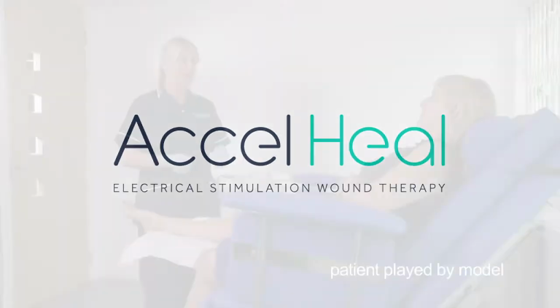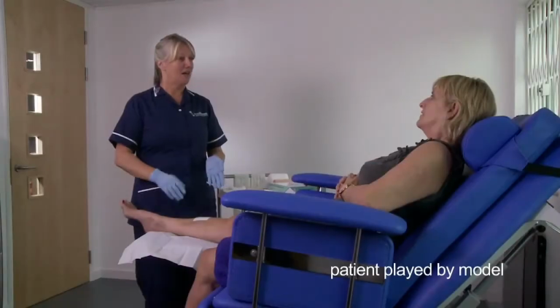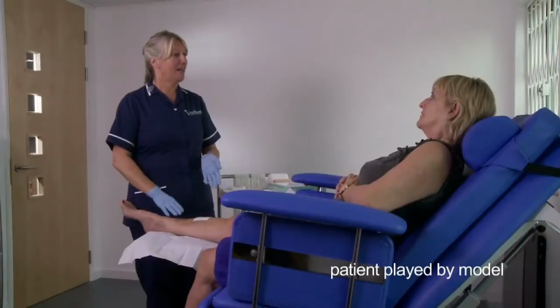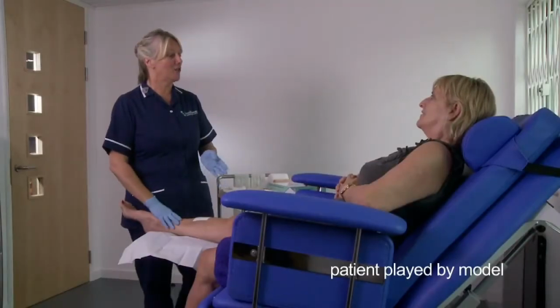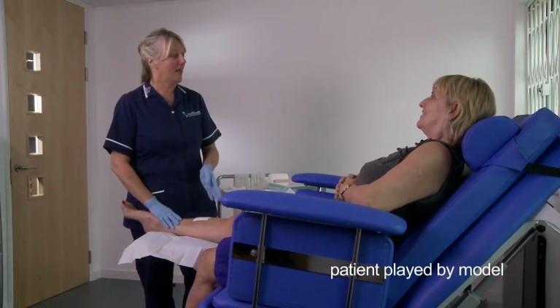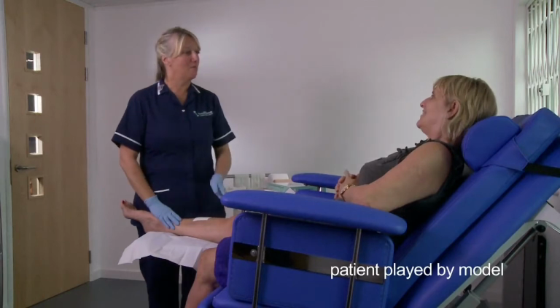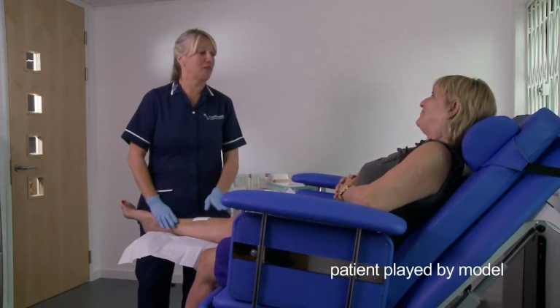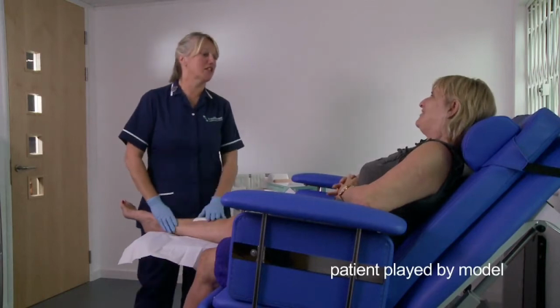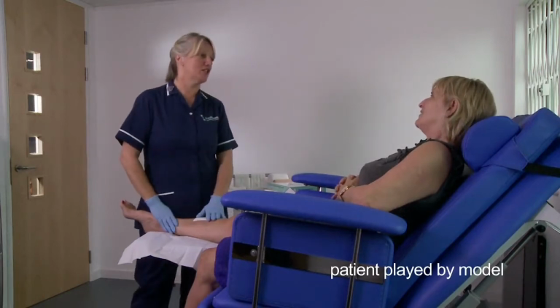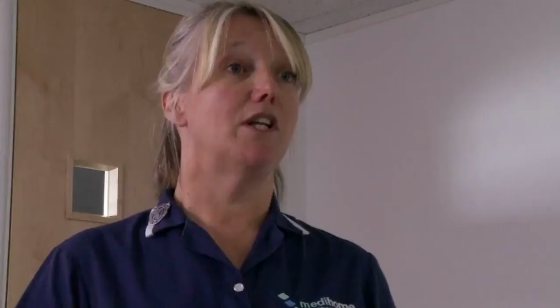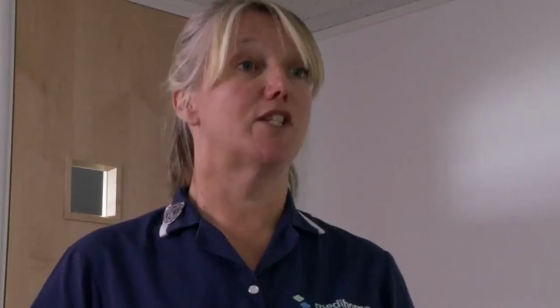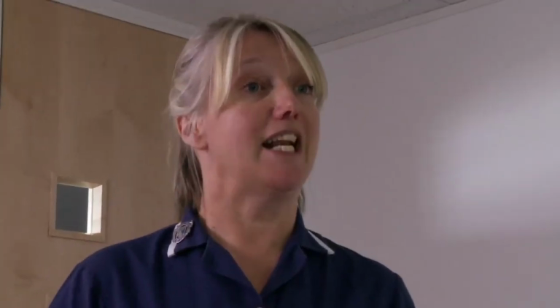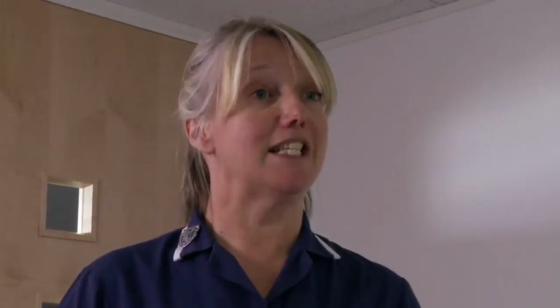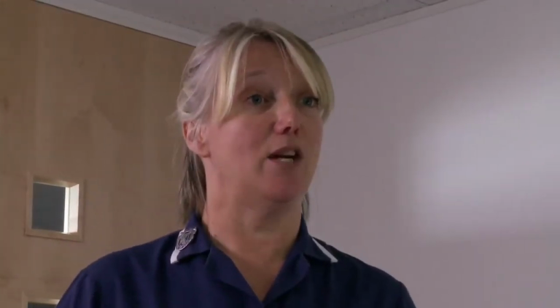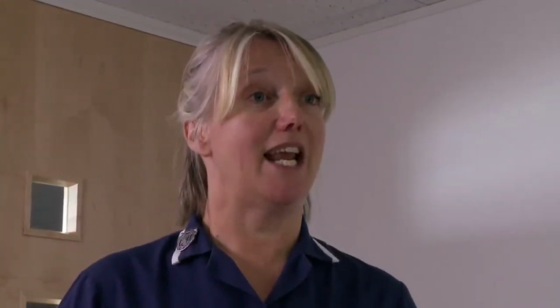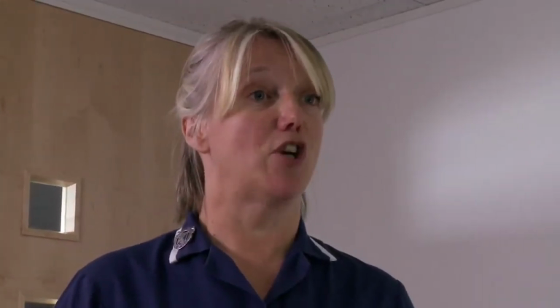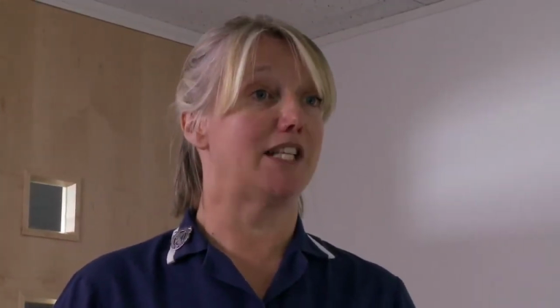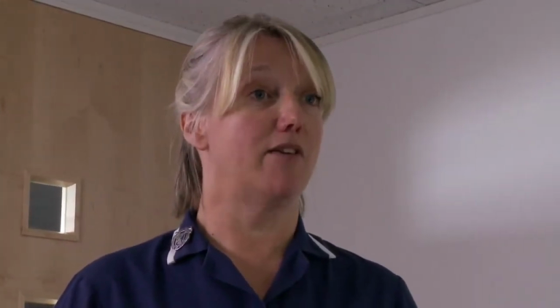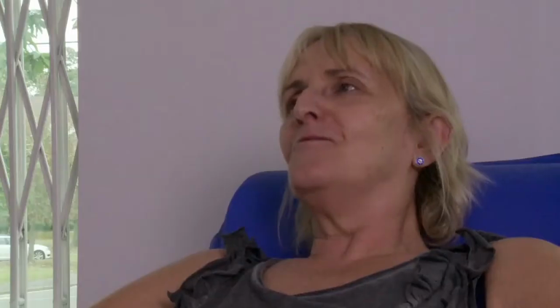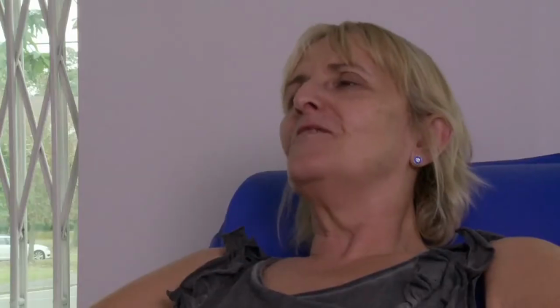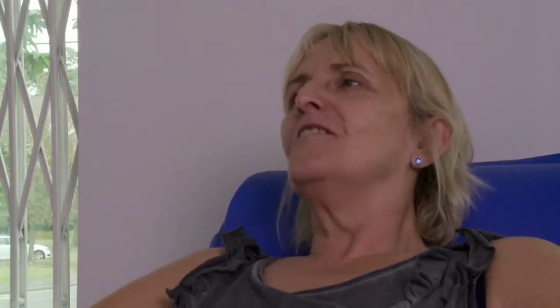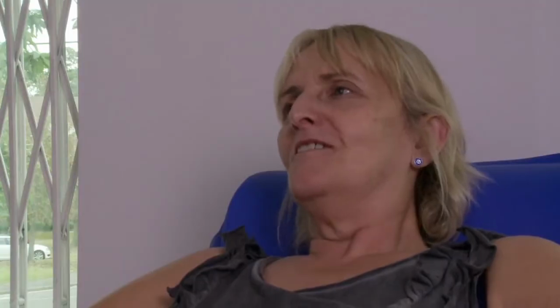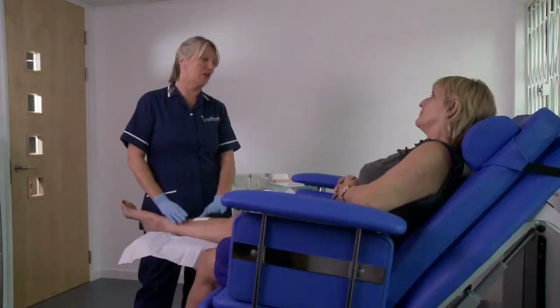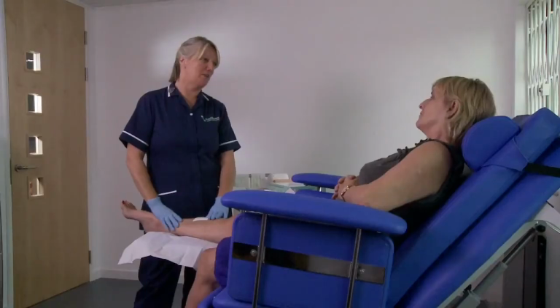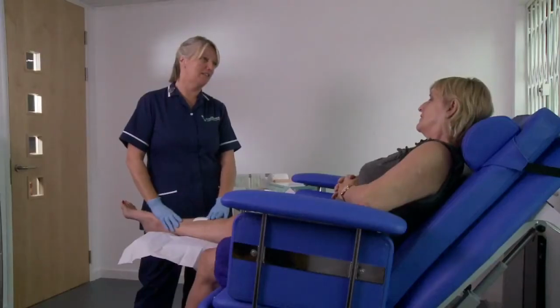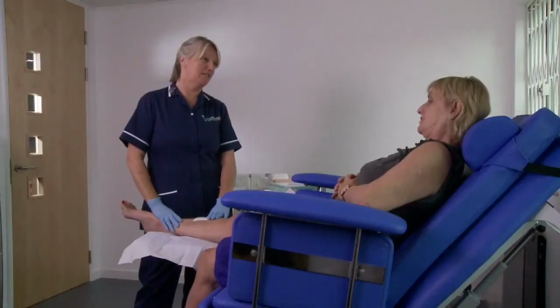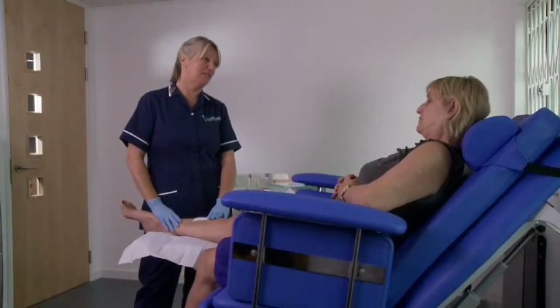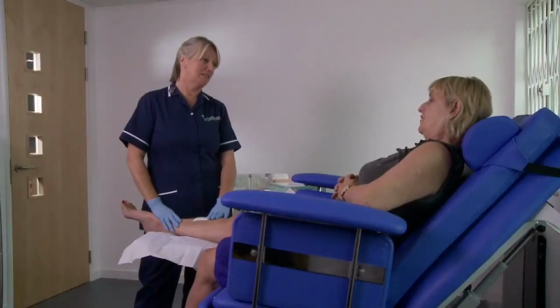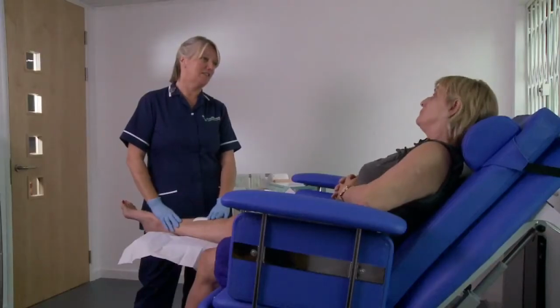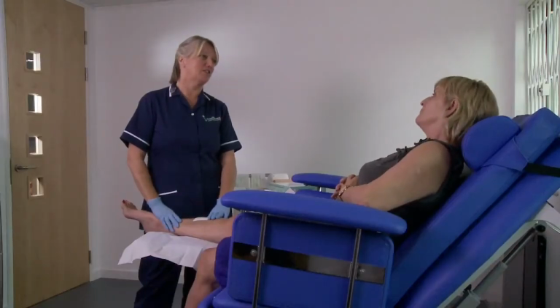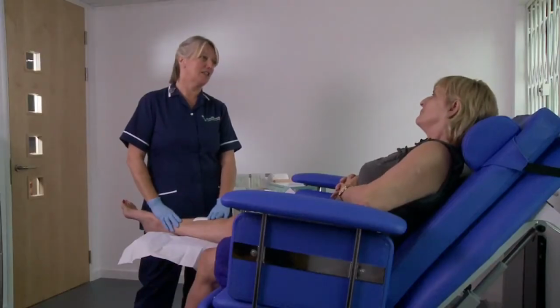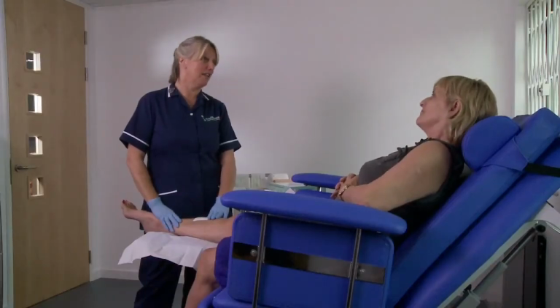This instructional film is designed to take clinicians through the application of Axel Heal alongside the patient's standard wound care regime including compression therapy.